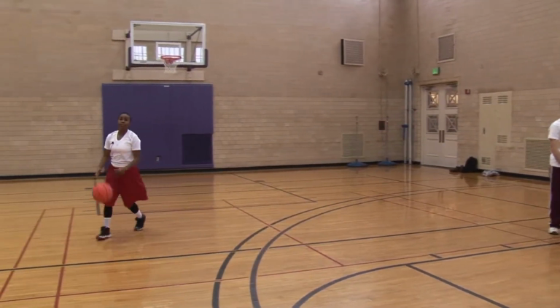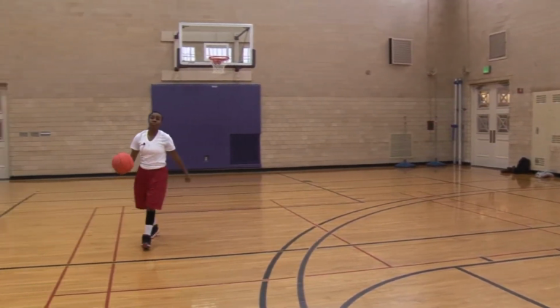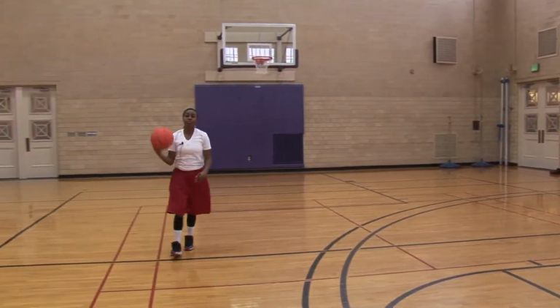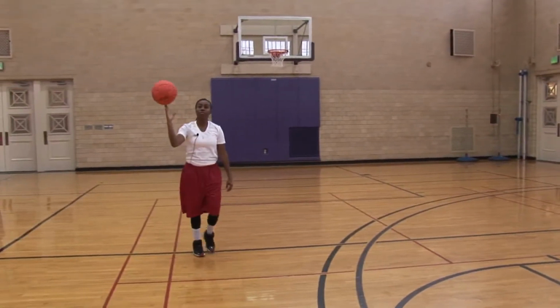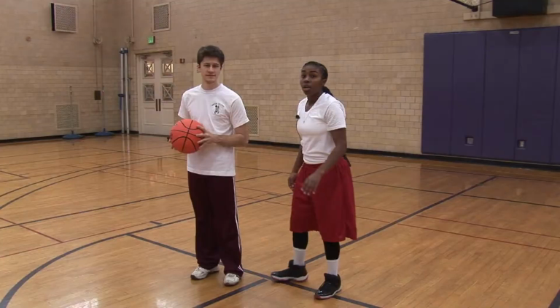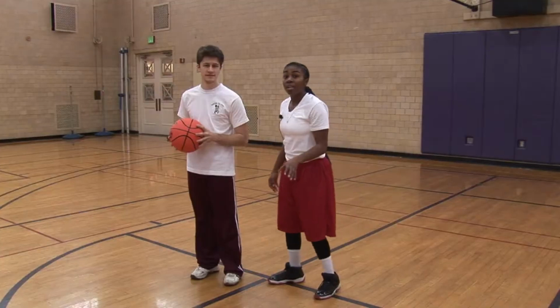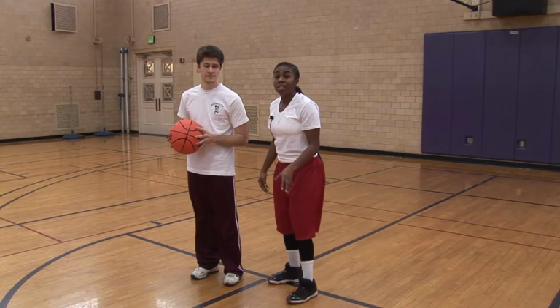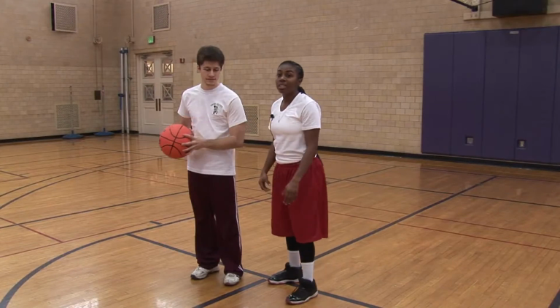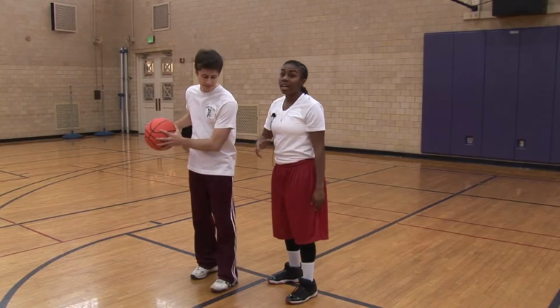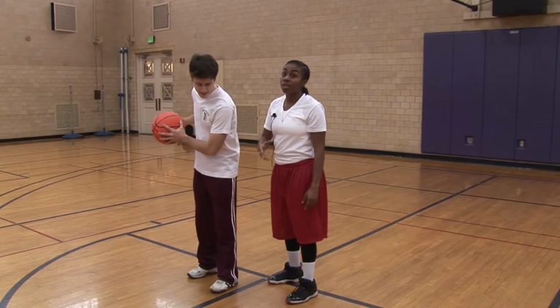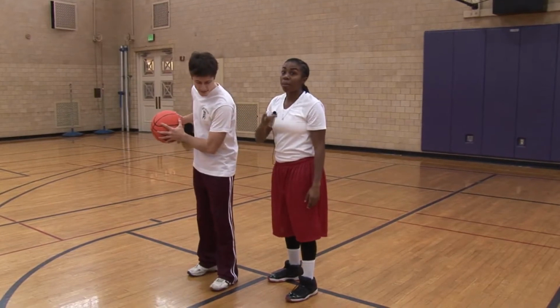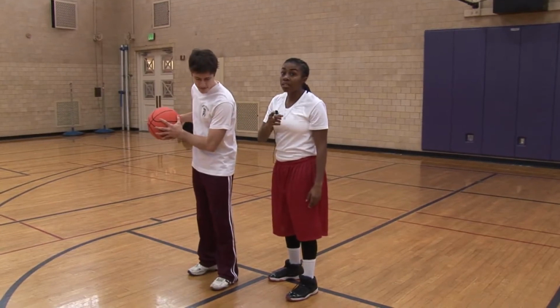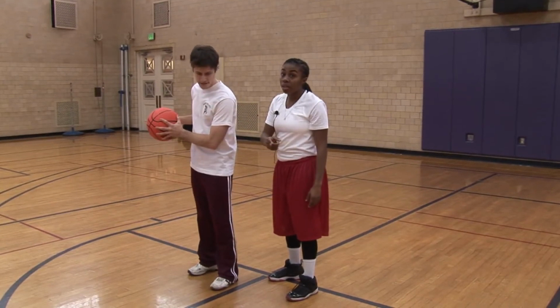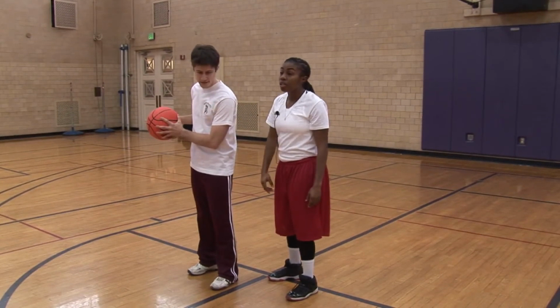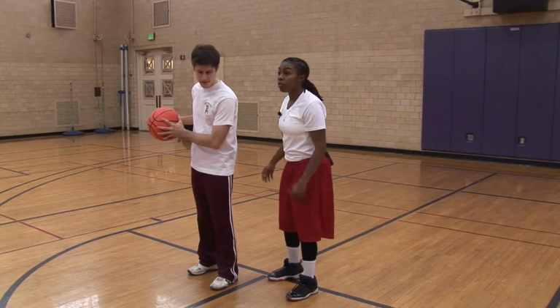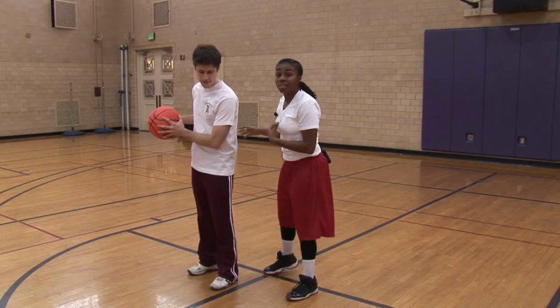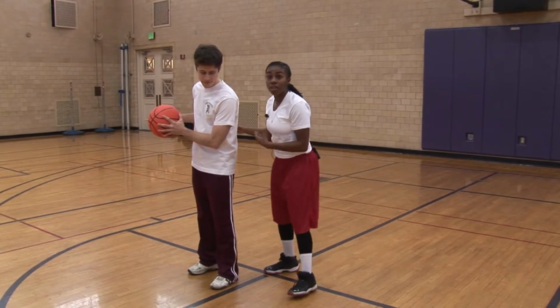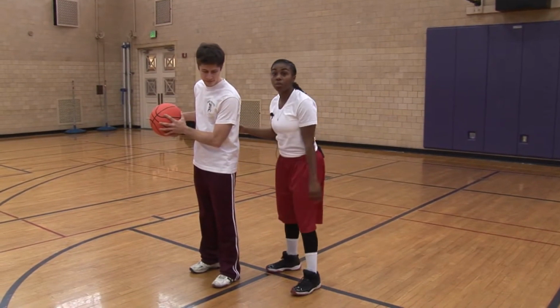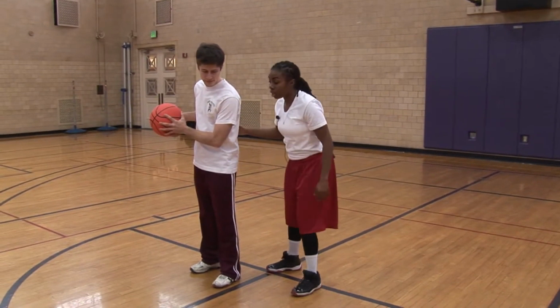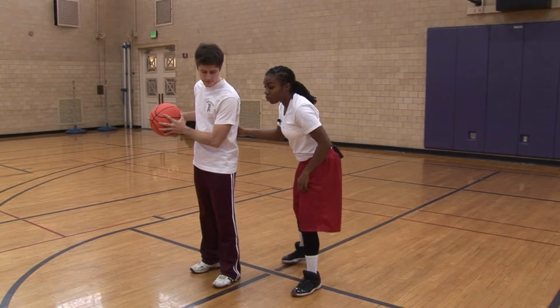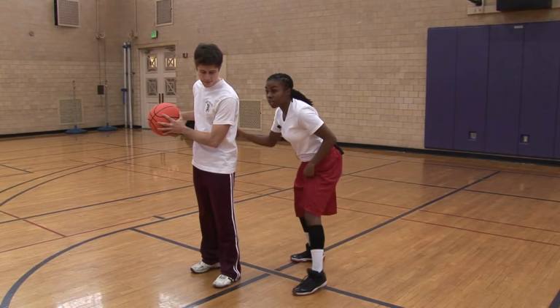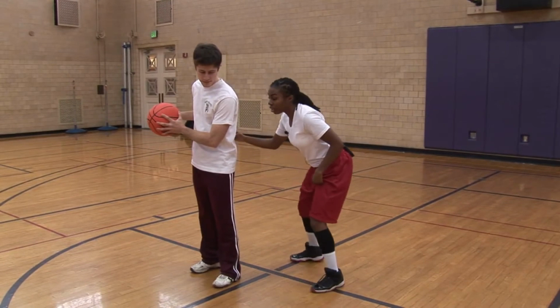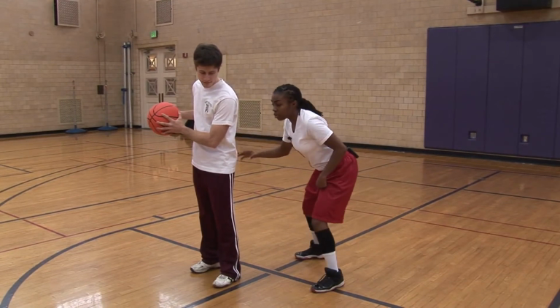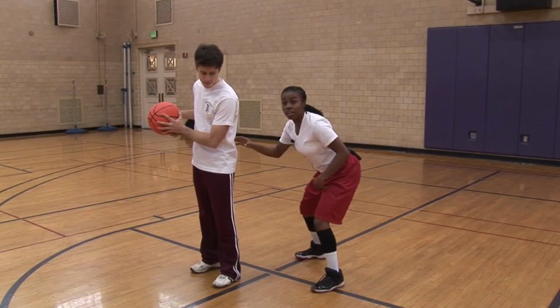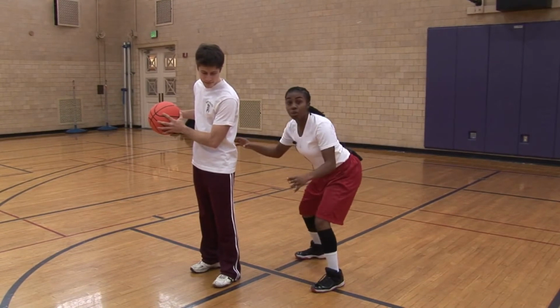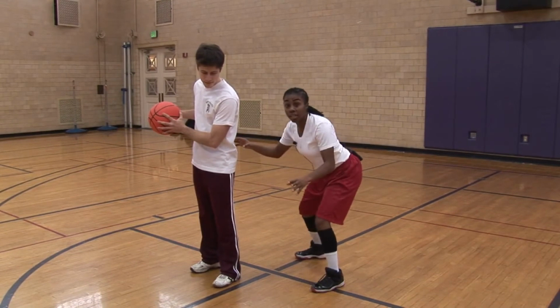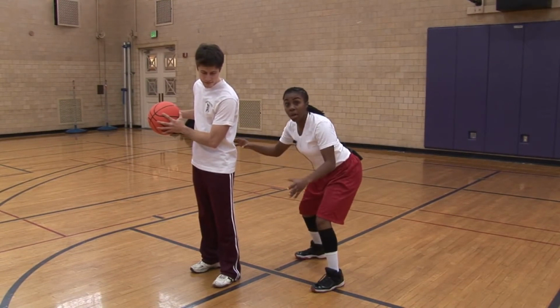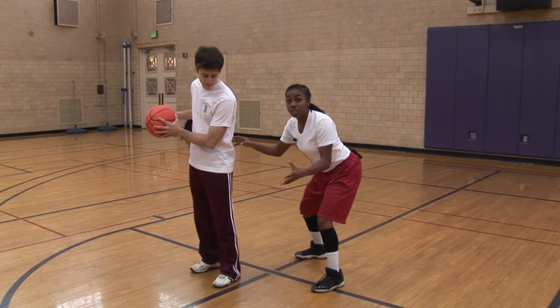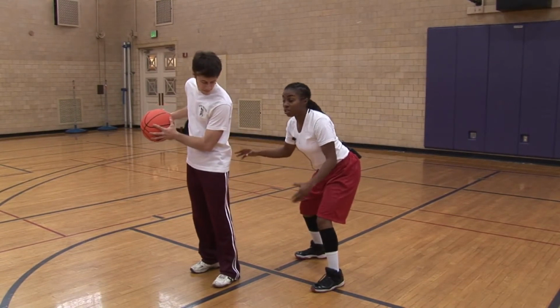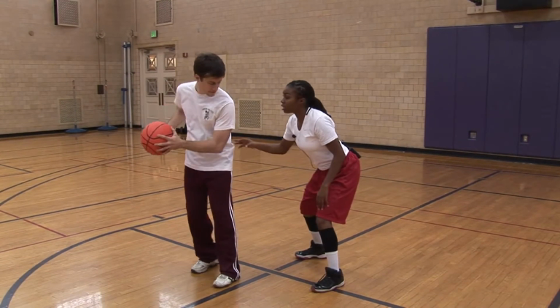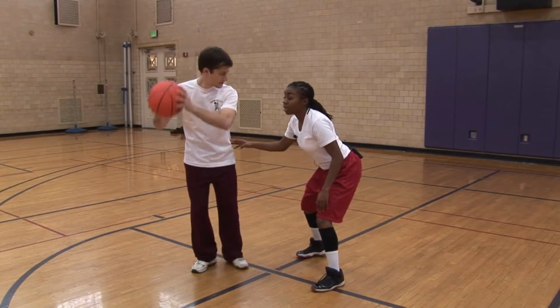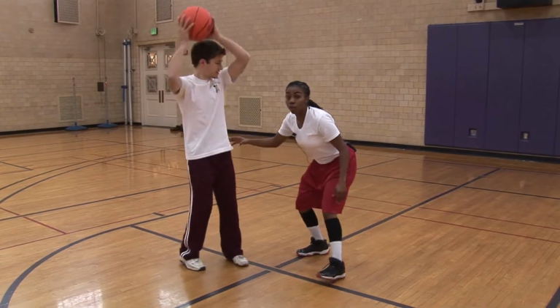Playing man-to-man defense. Man-to-man defense is exactly what it is — man-to-man. So it's going to be myself and another player. What I'm doing here is providing a little bit of space, but not too much to let them make a move on me.